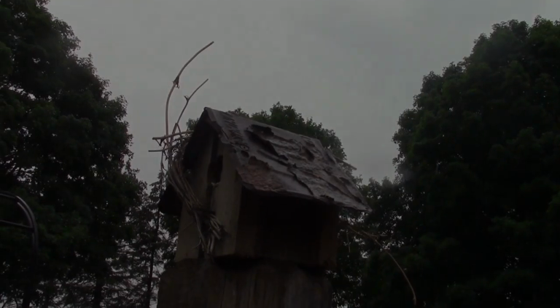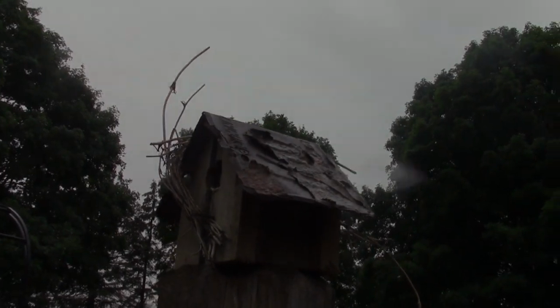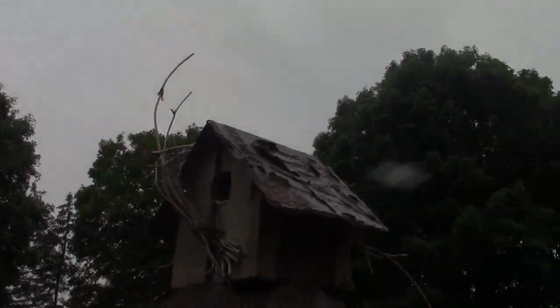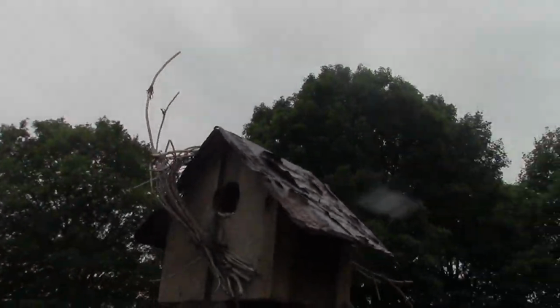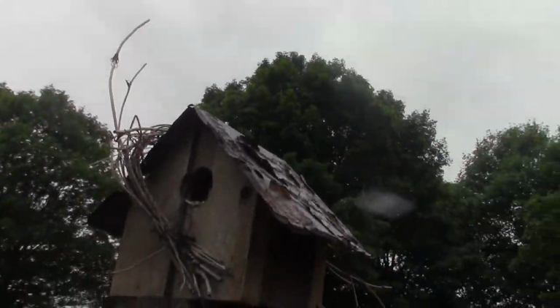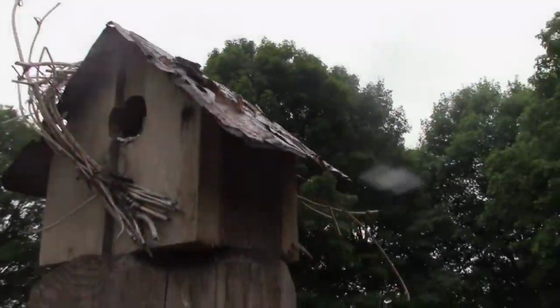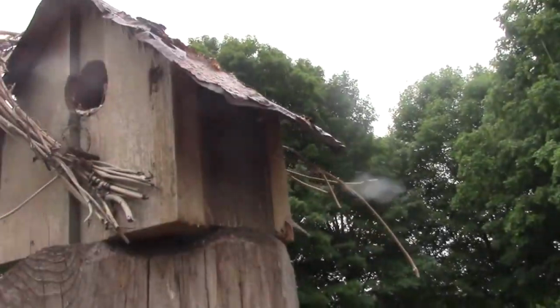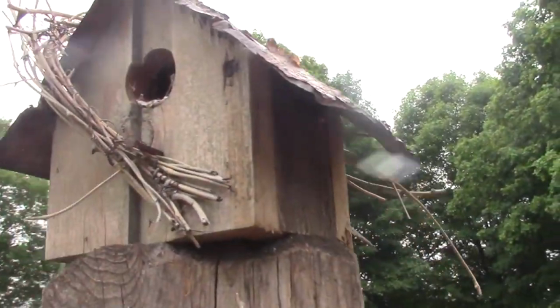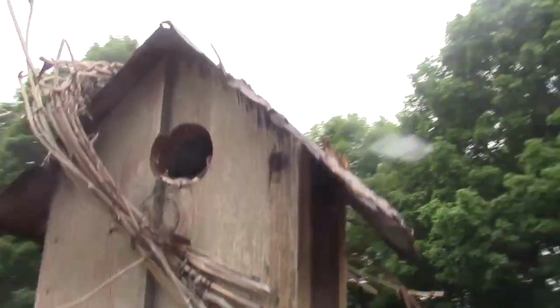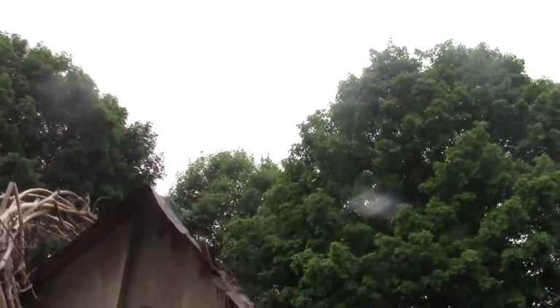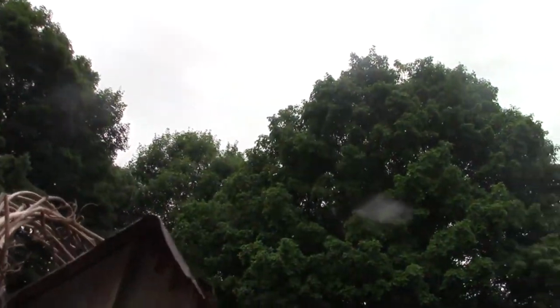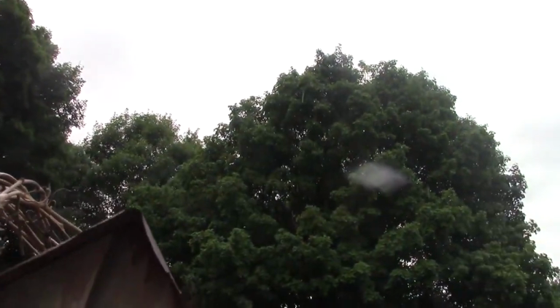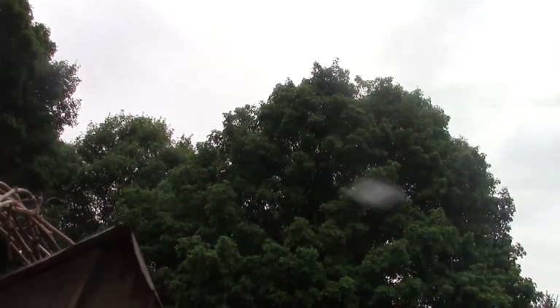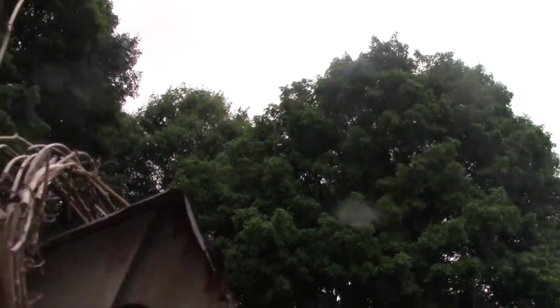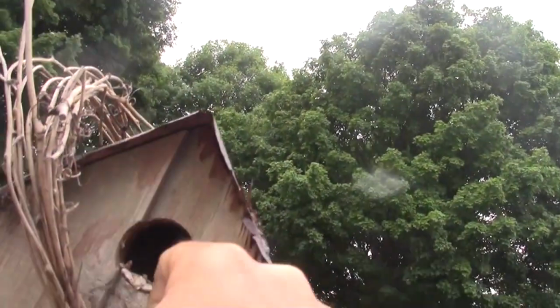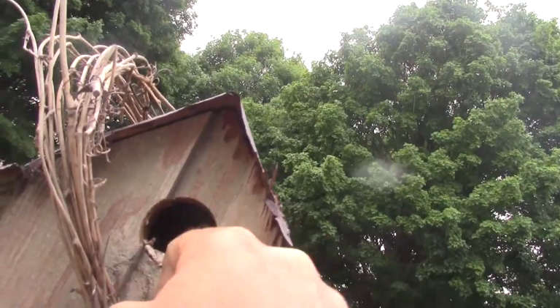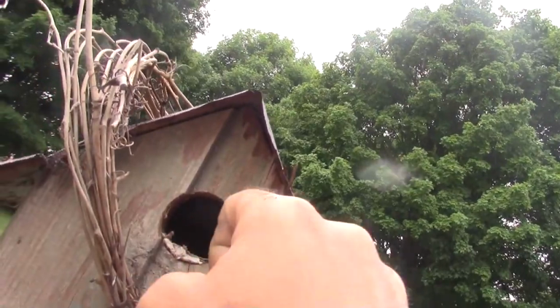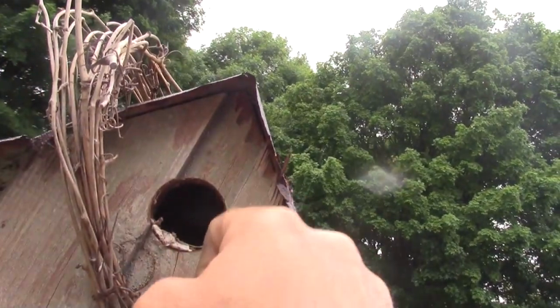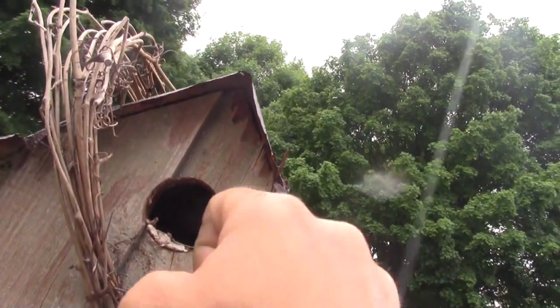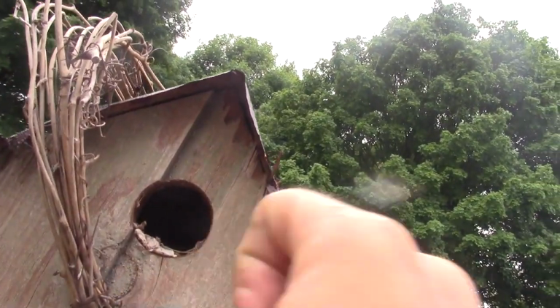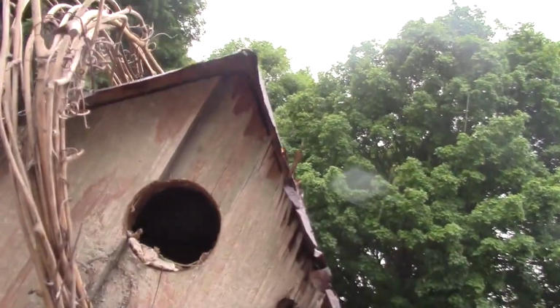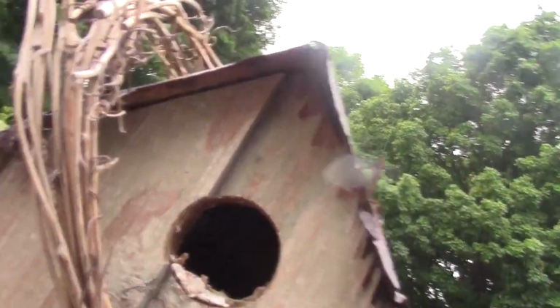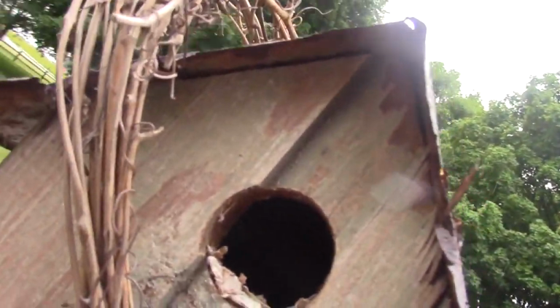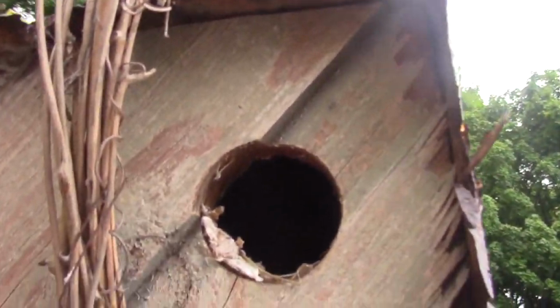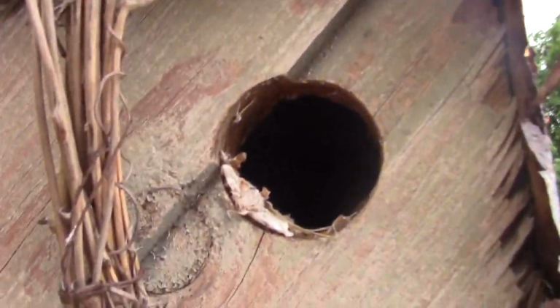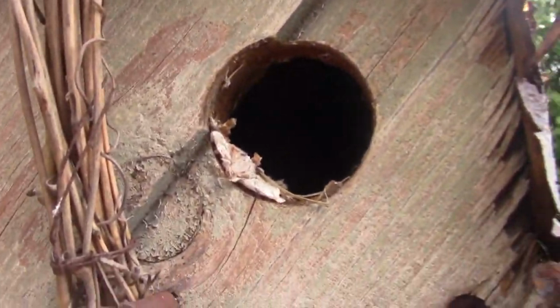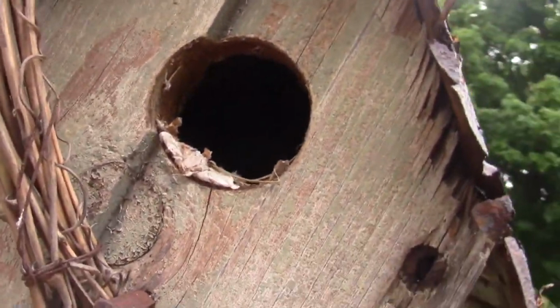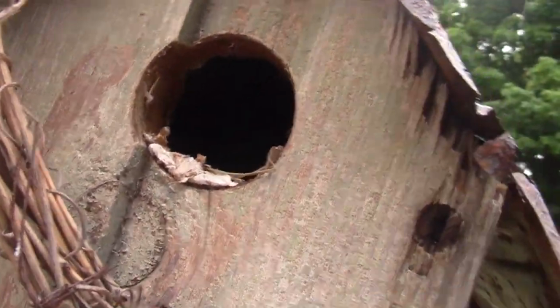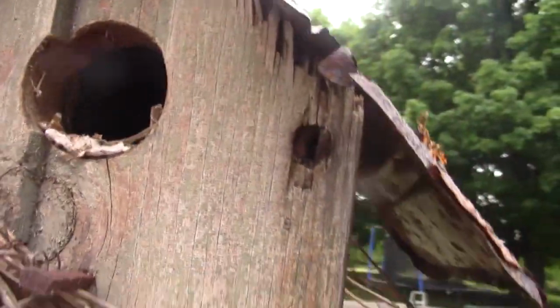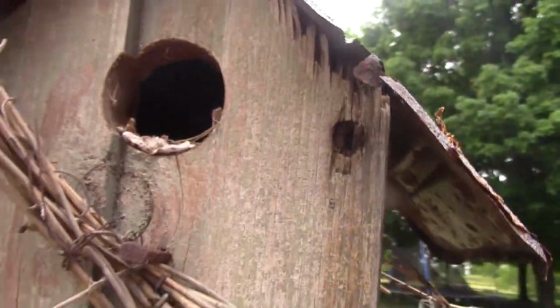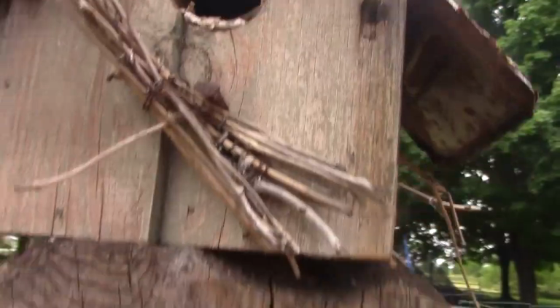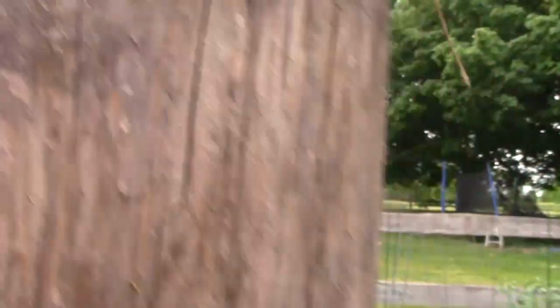Cool bird house — anybody home? Hello? Nobody's home right now.